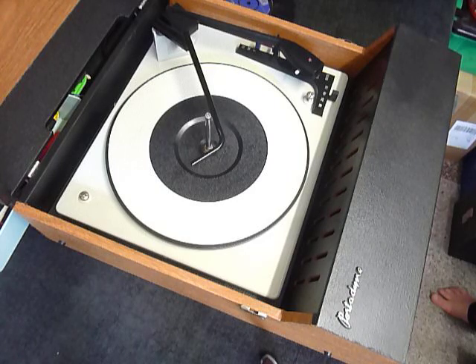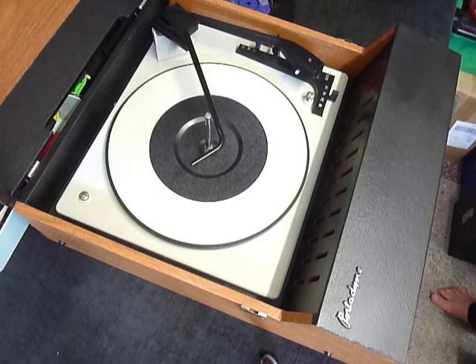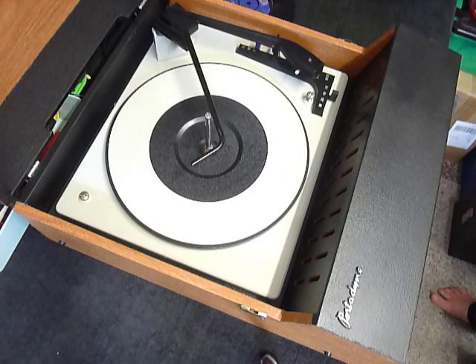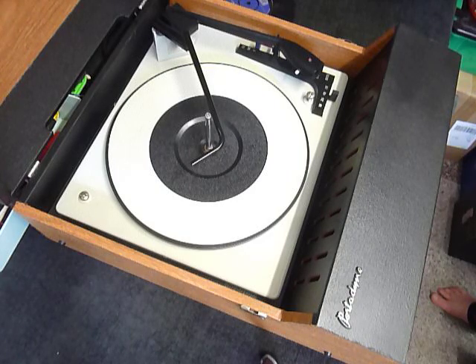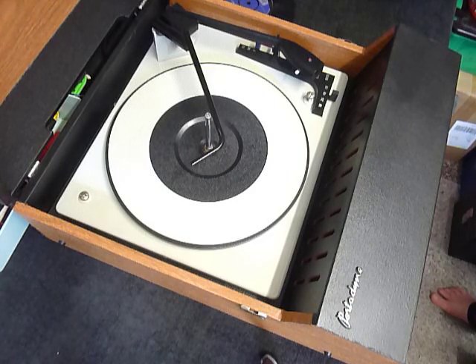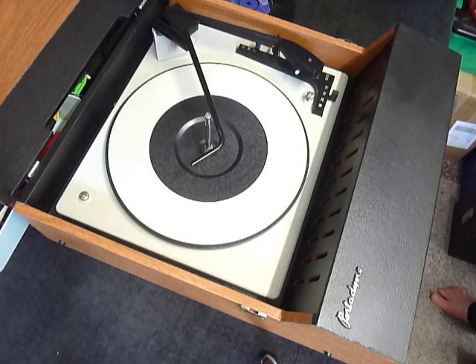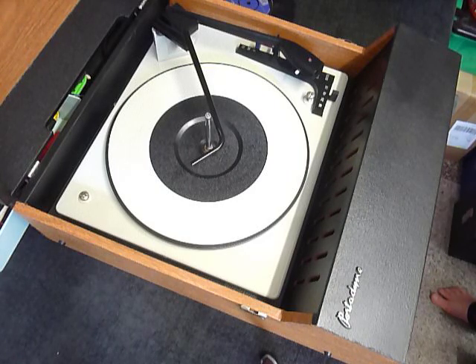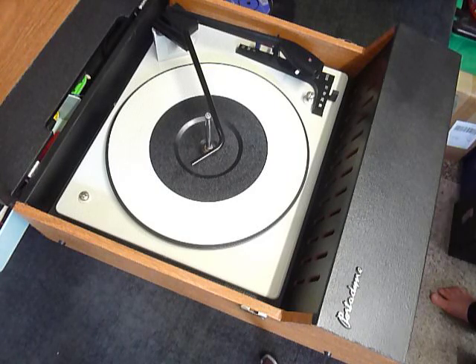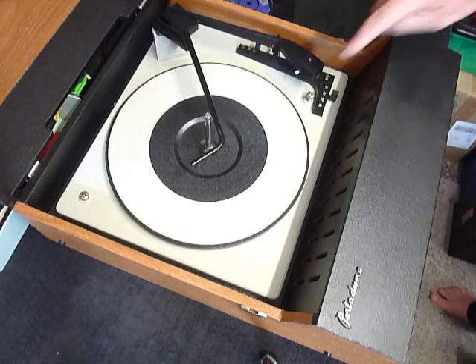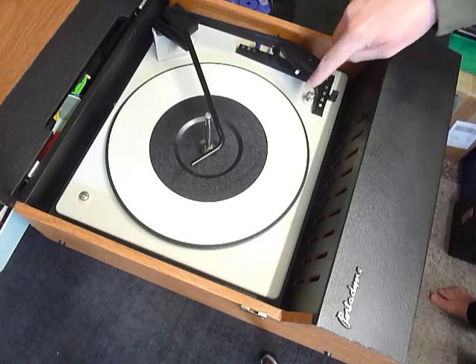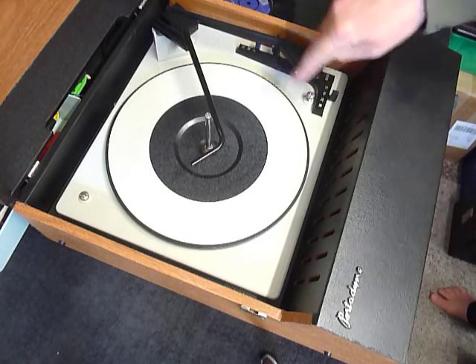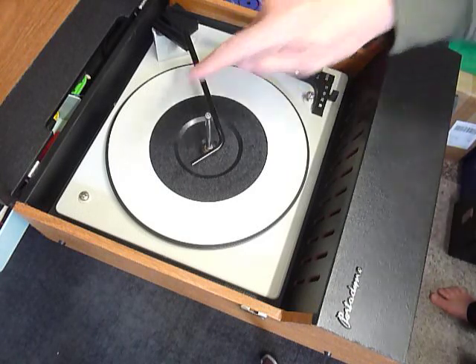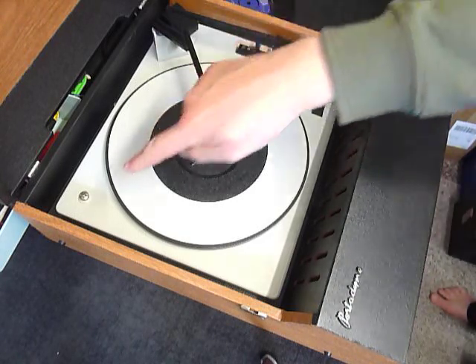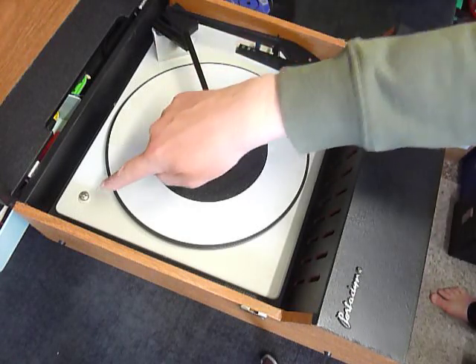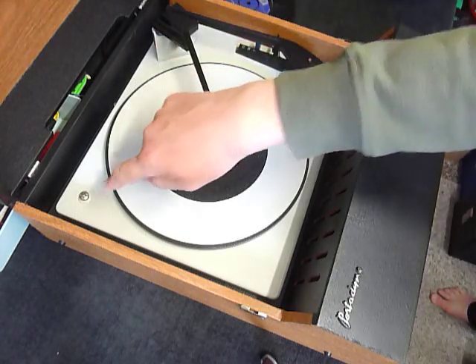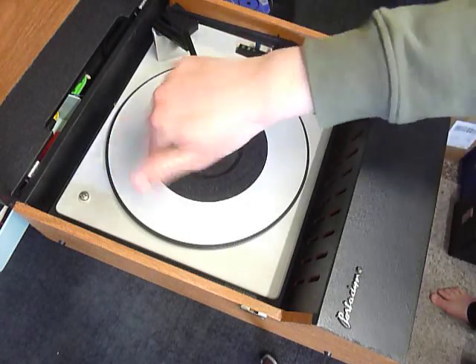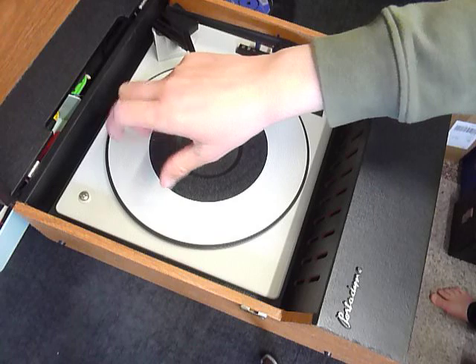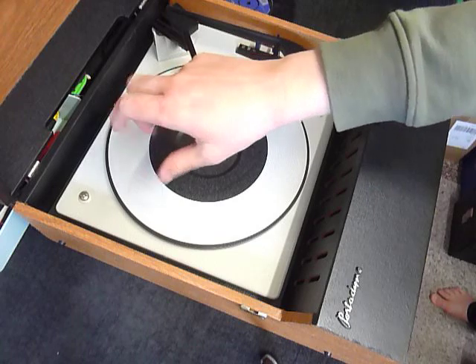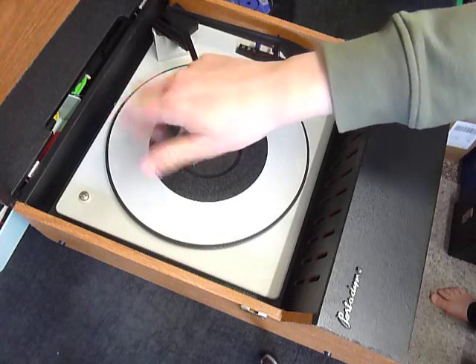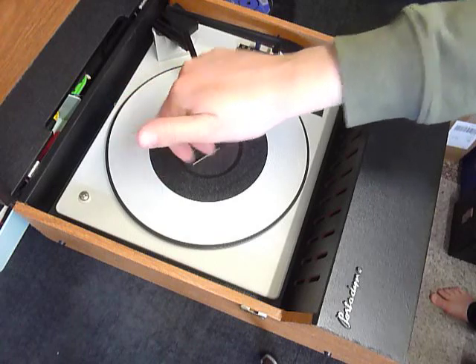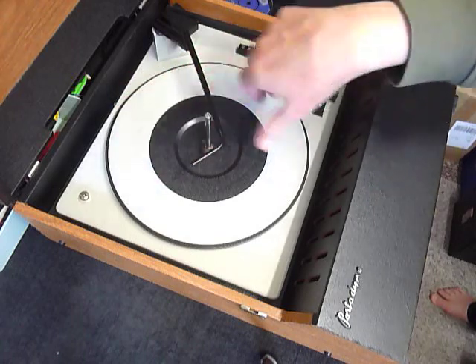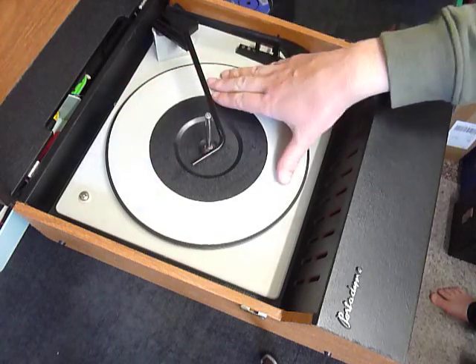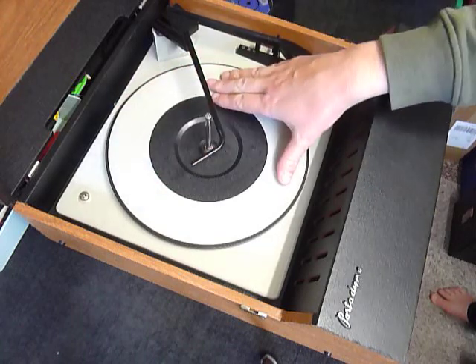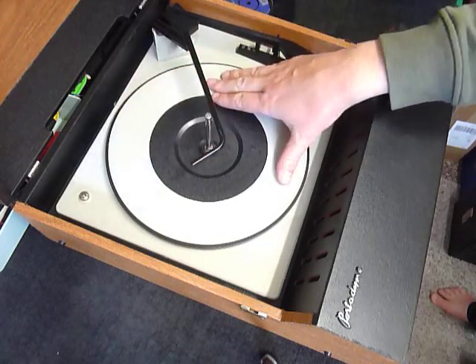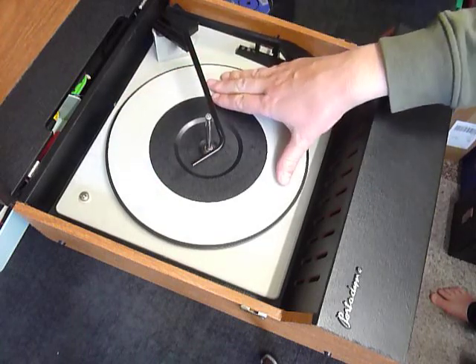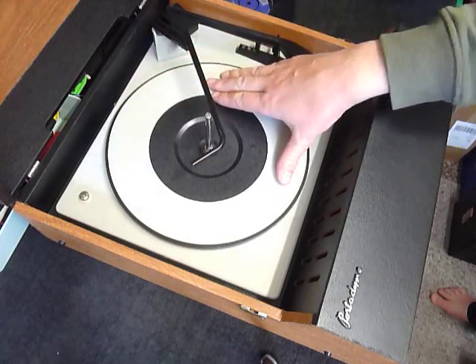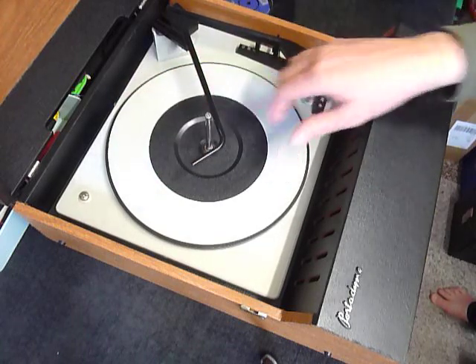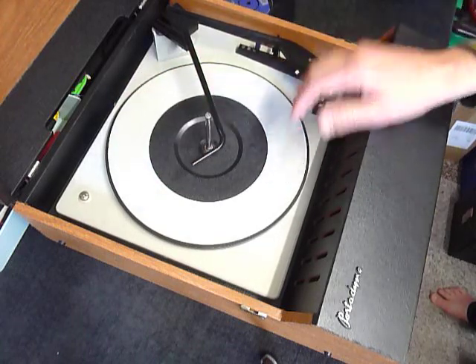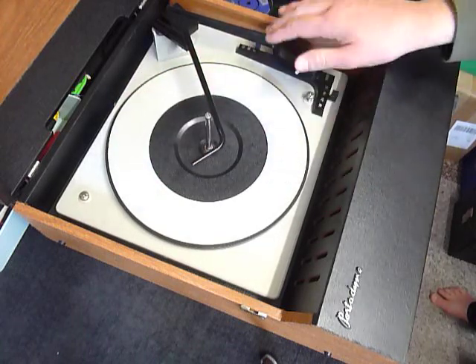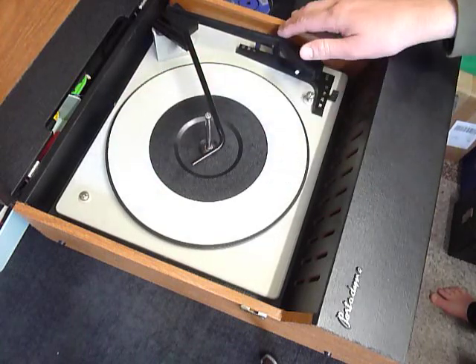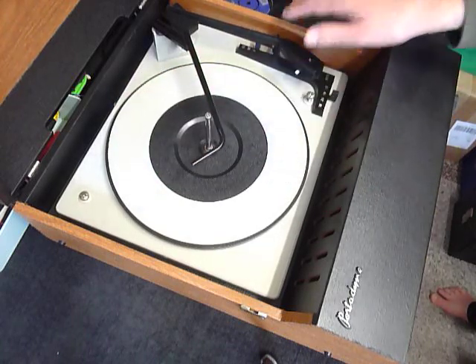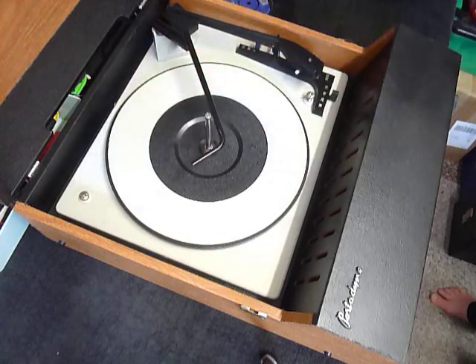The first thing to do is screw down the two transit screws on the deck, here and here. Screw those fully down clockwise so the deck floats on its springs, and remember to unclip the arm.